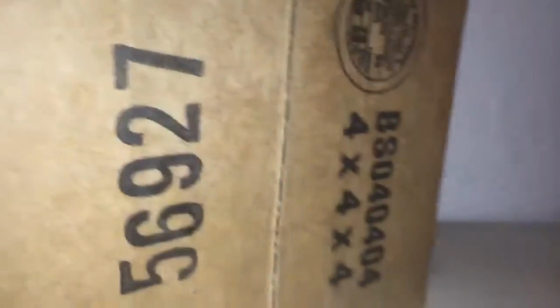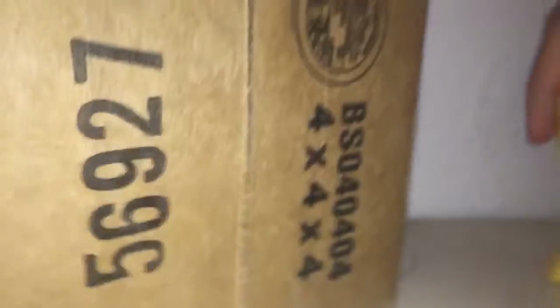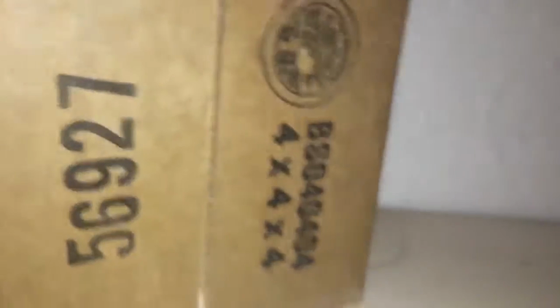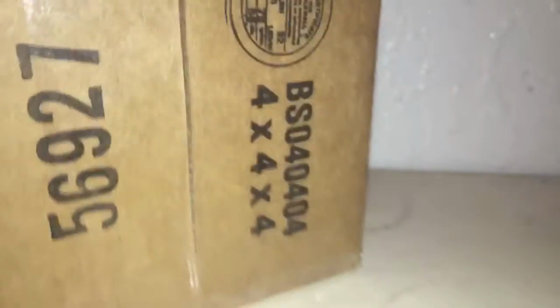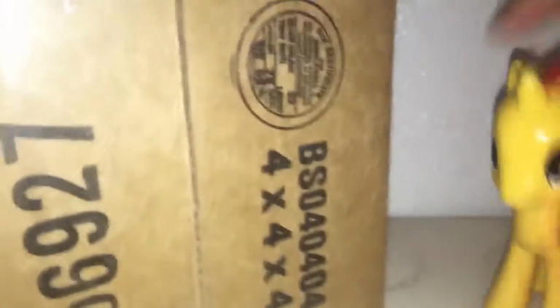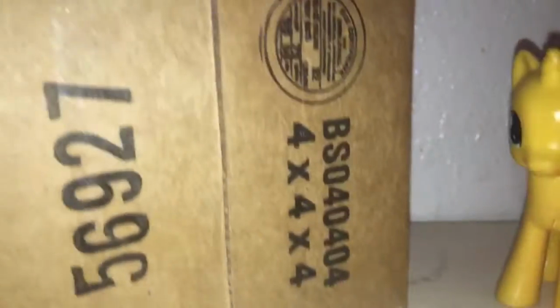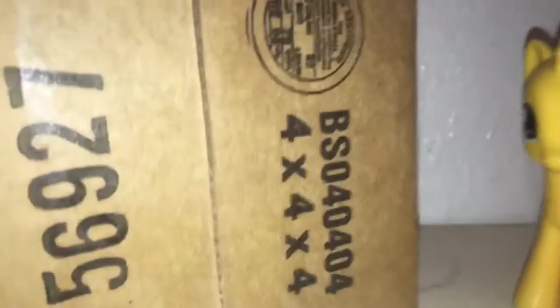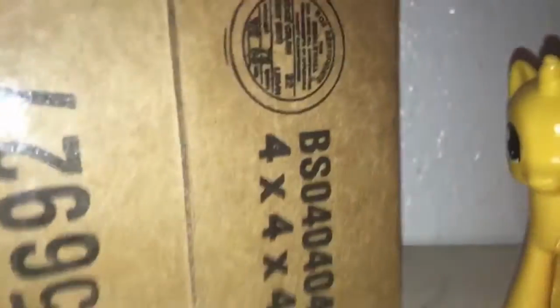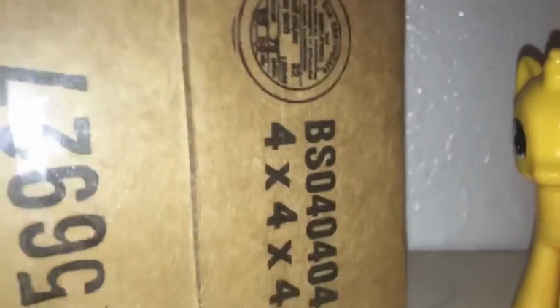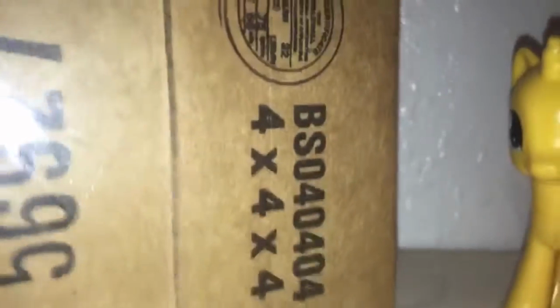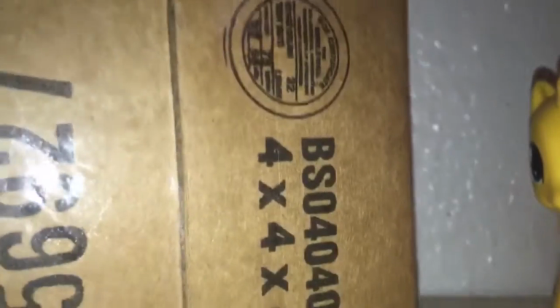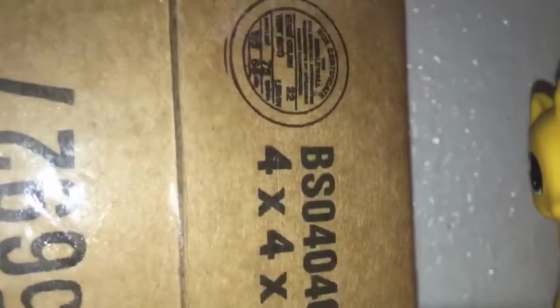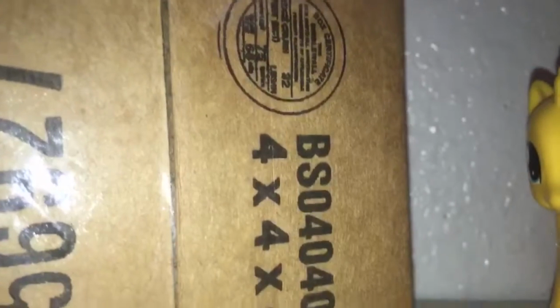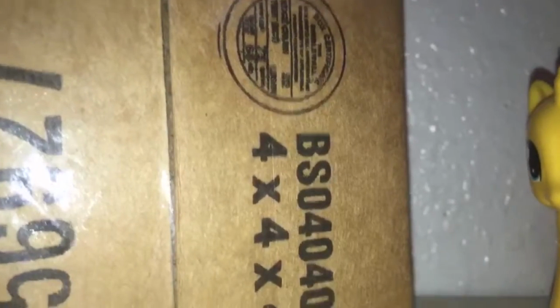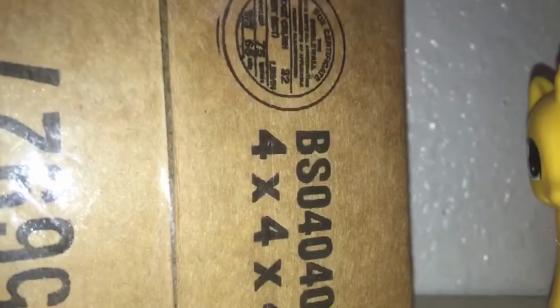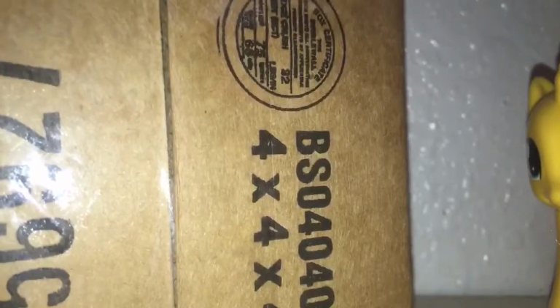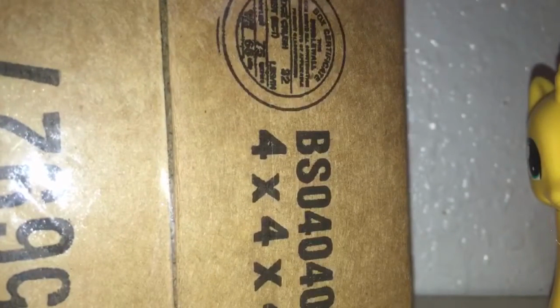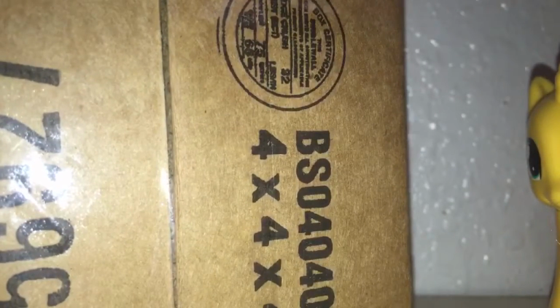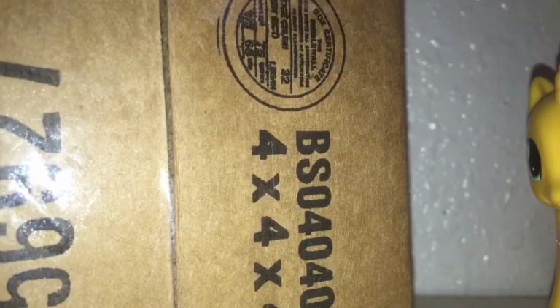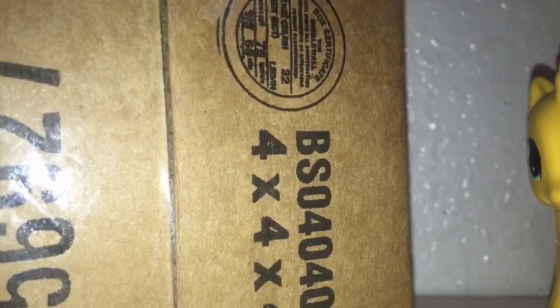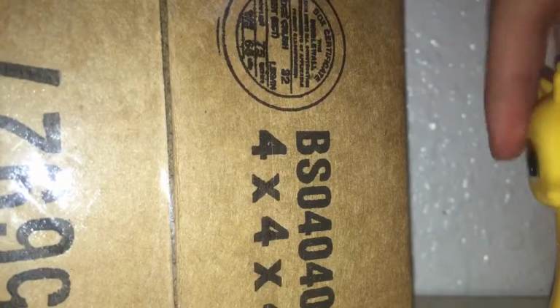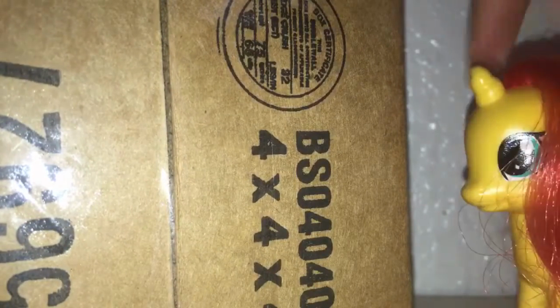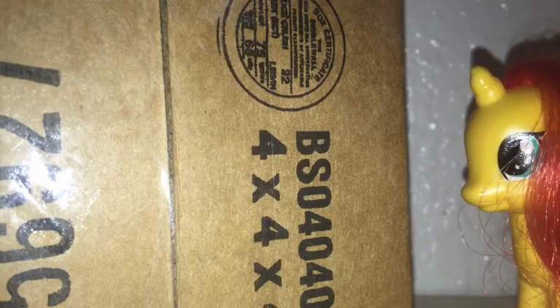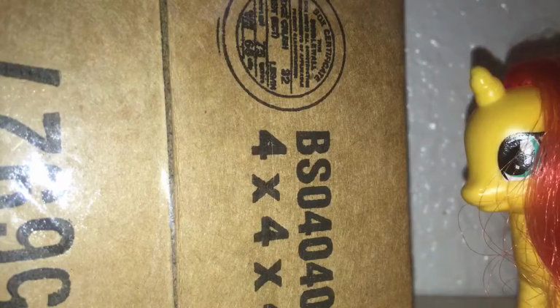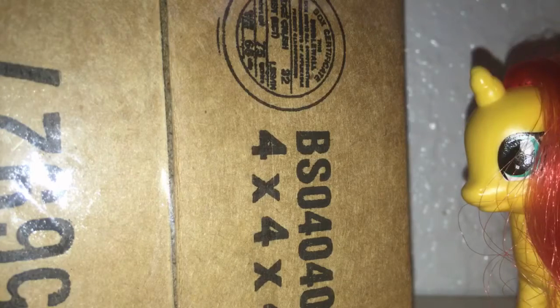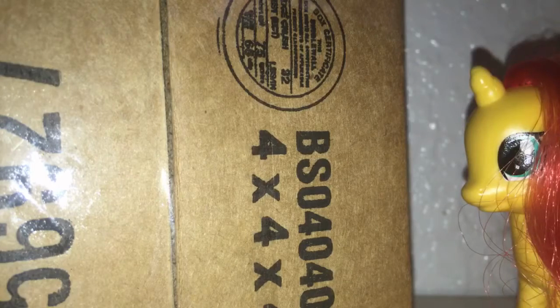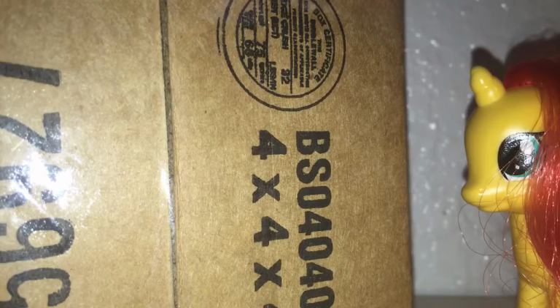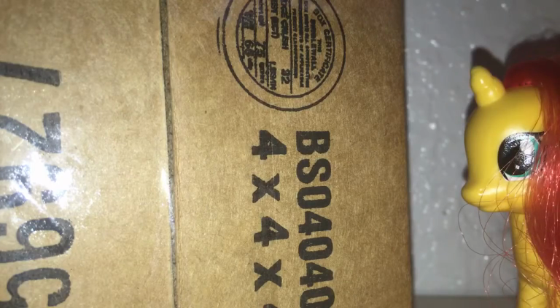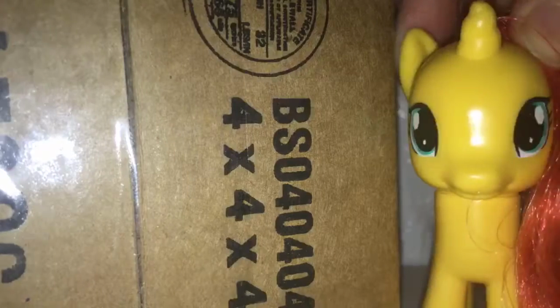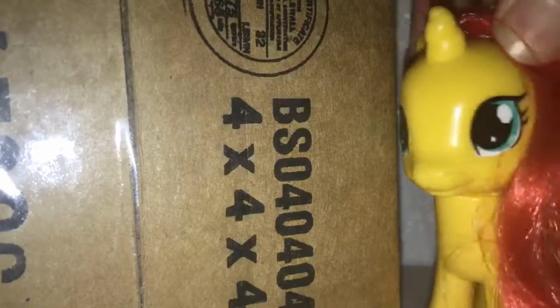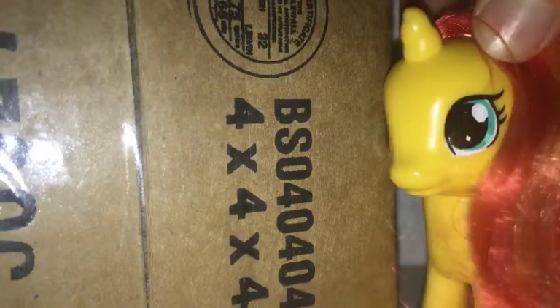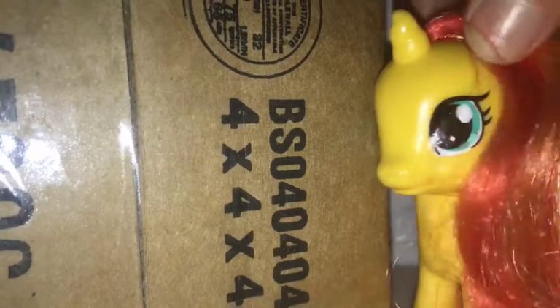Okay, so let's get to opening. There's this thingy right there. Don't we just love tape?